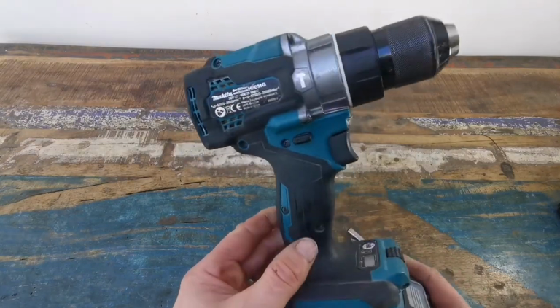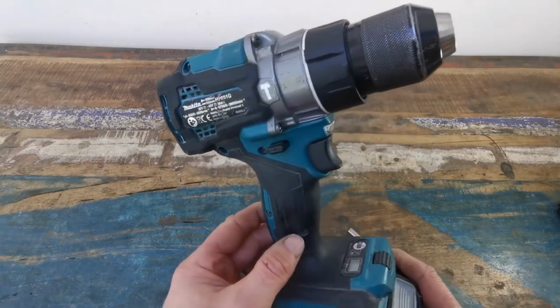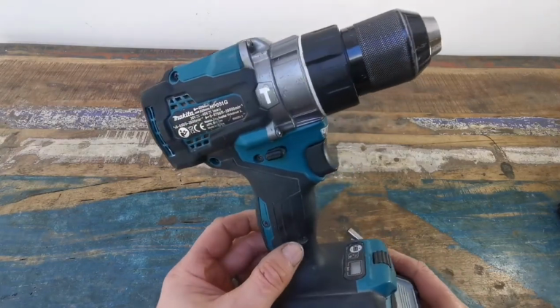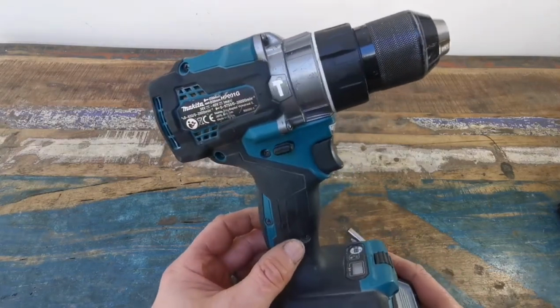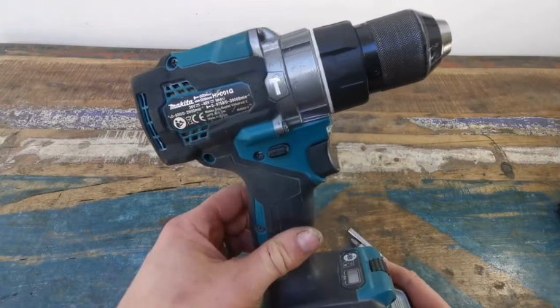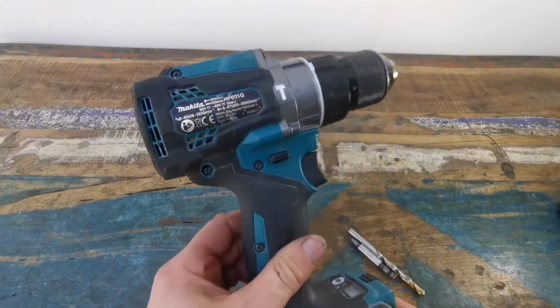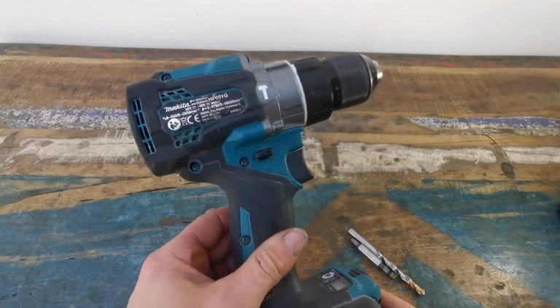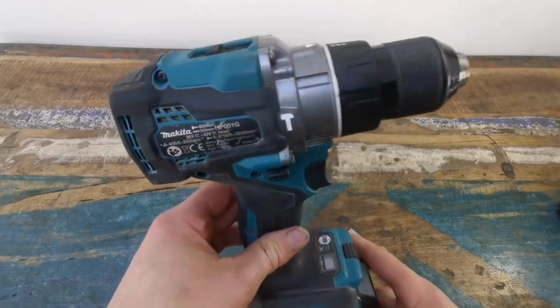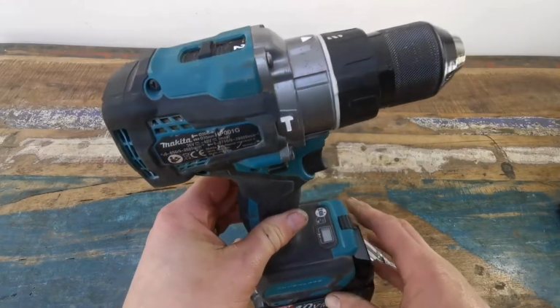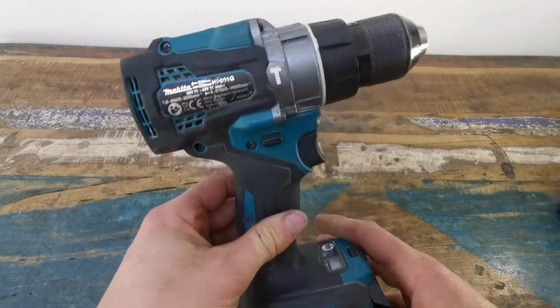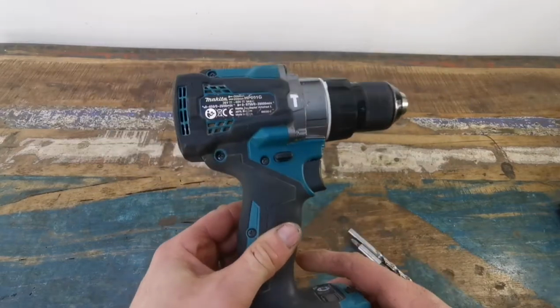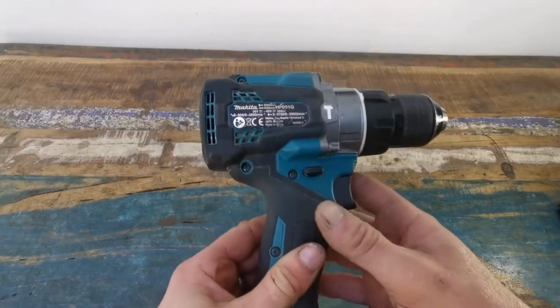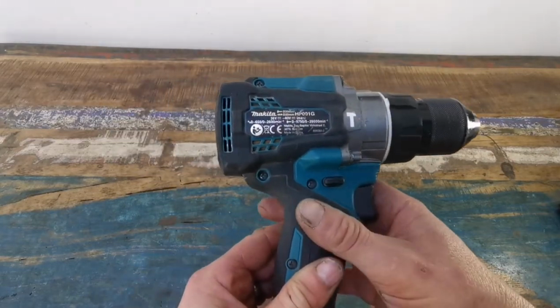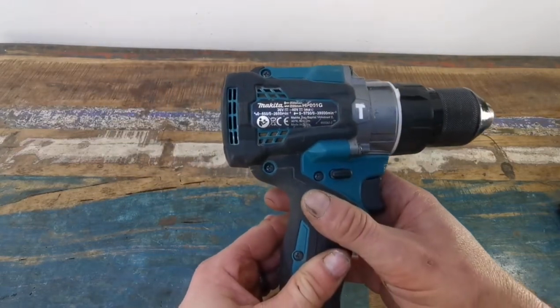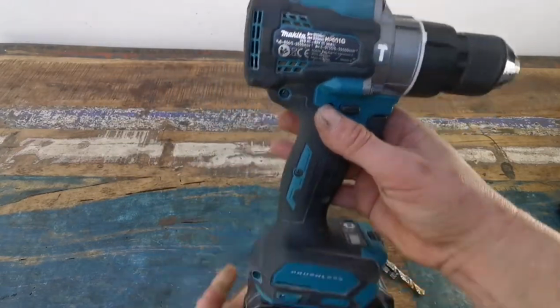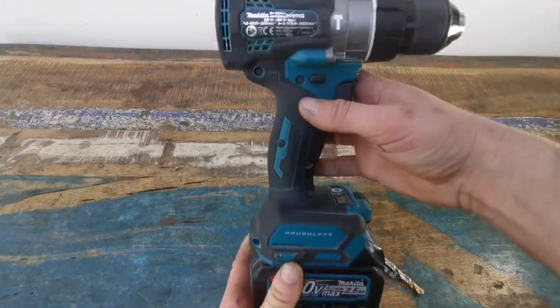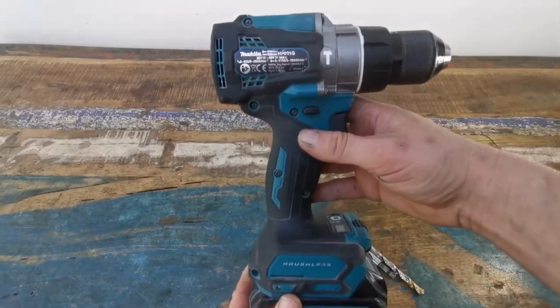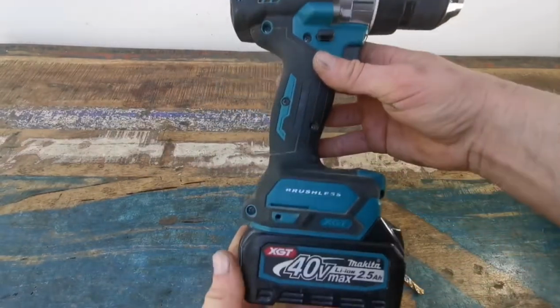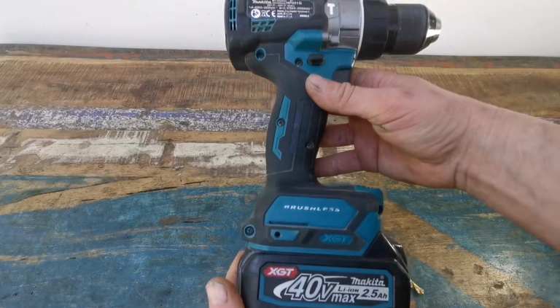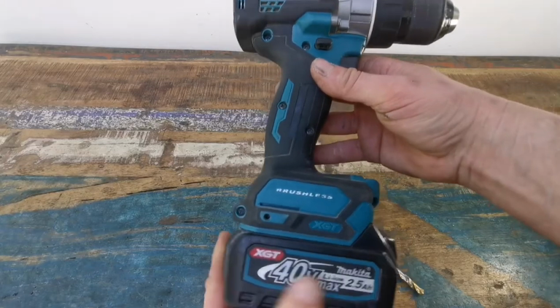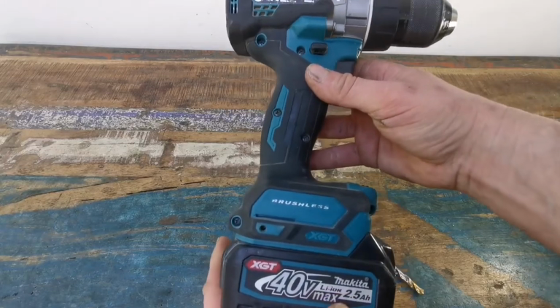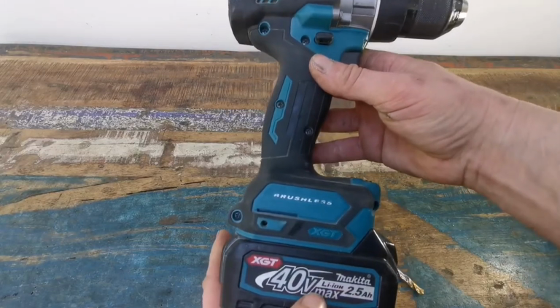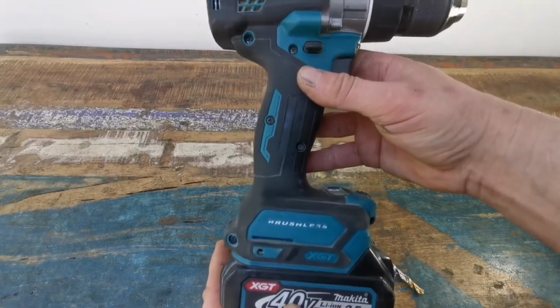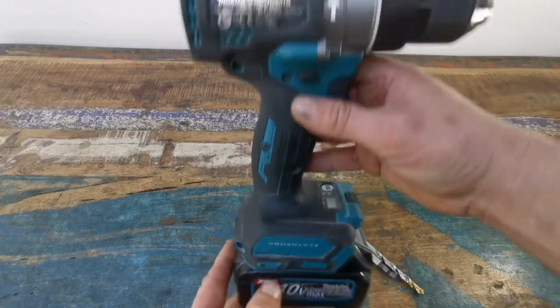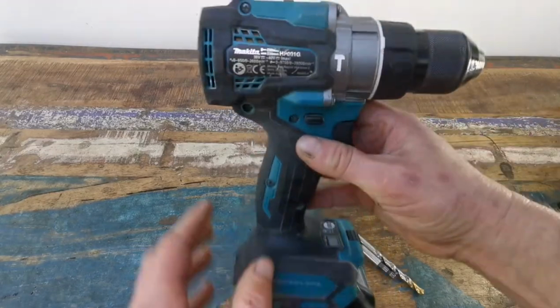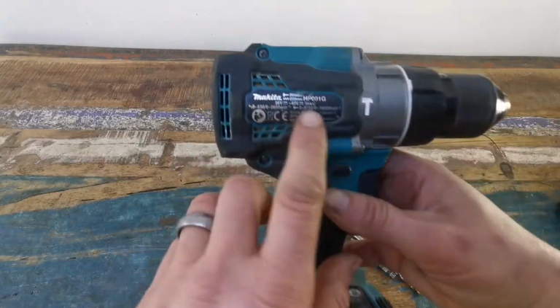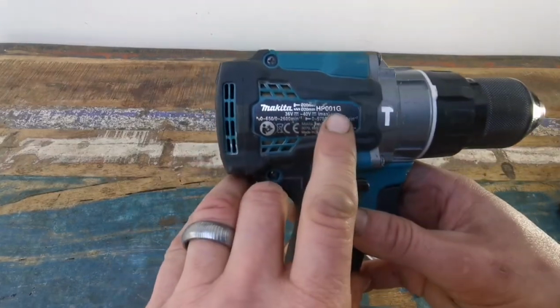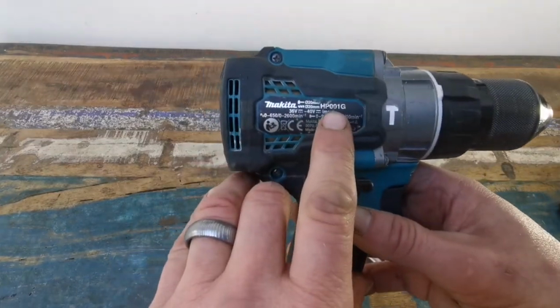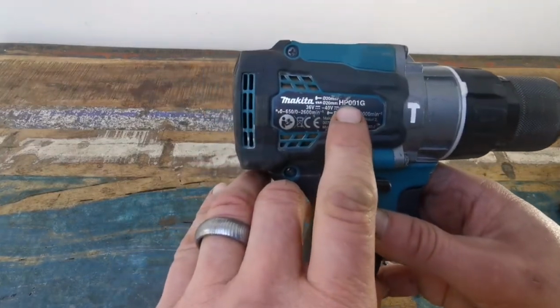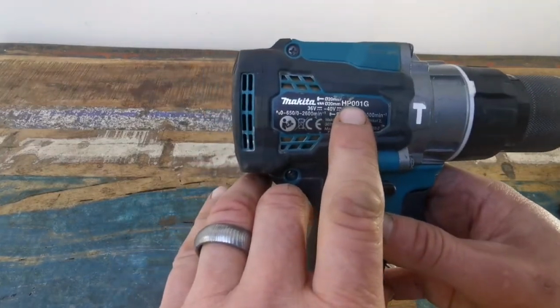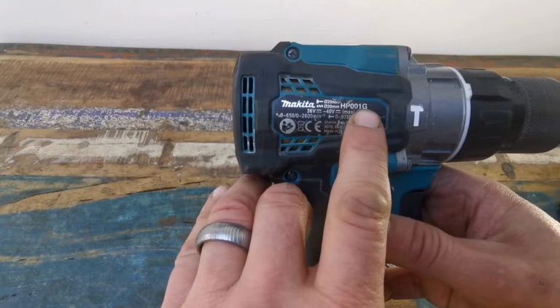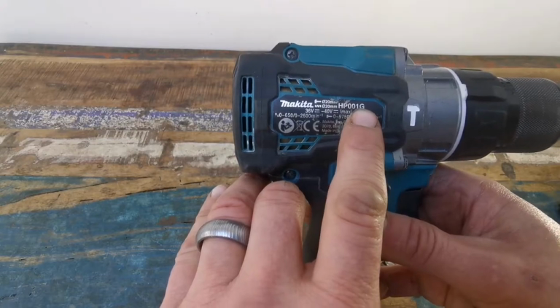Tips on tools, well in my limited knowledge anyway. This is the amazing Makita 40 Volt Max Combi Drill, and the model number is HP001G.